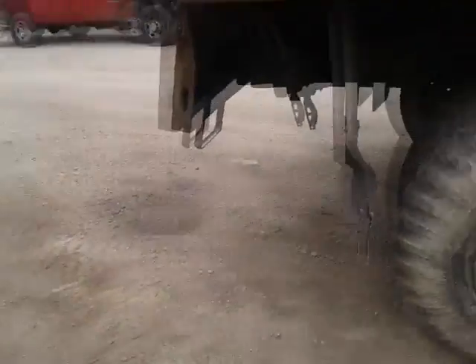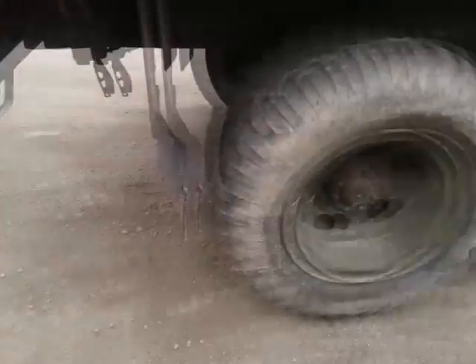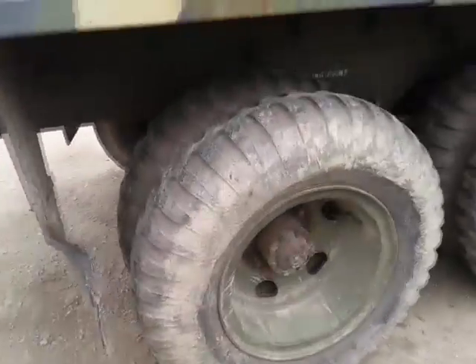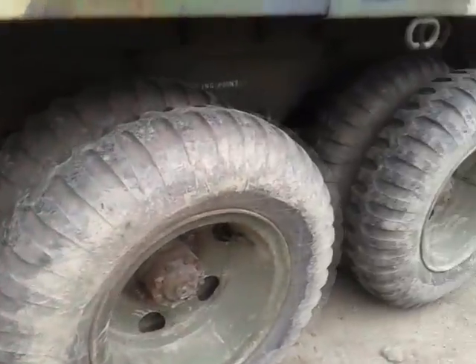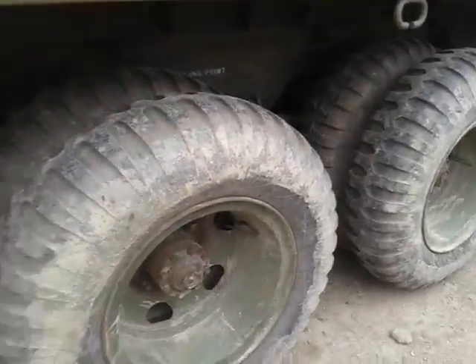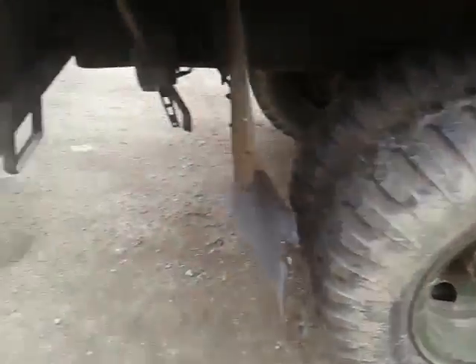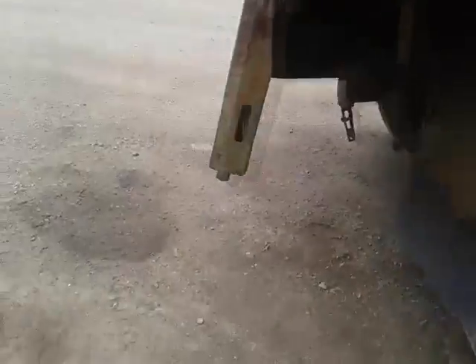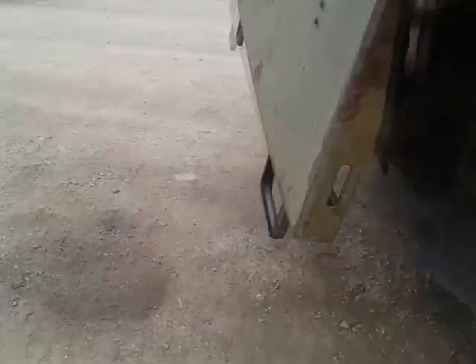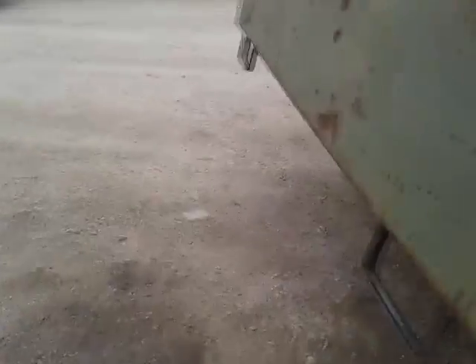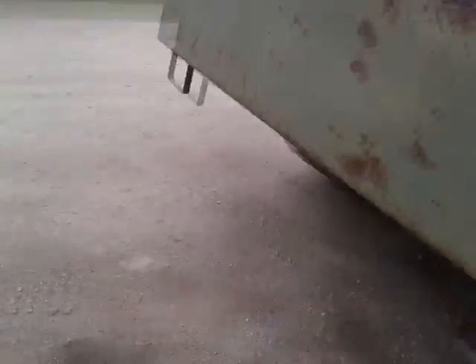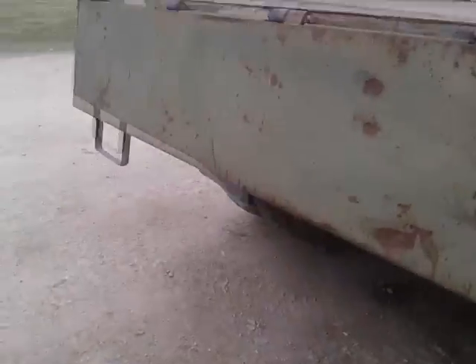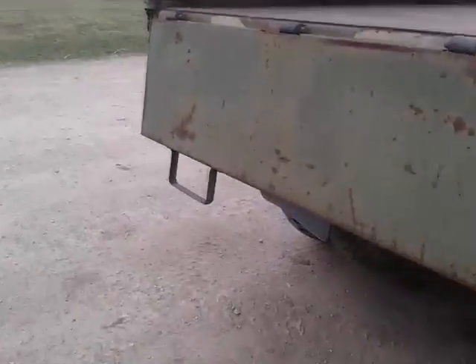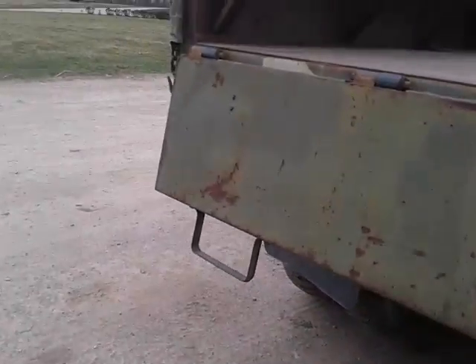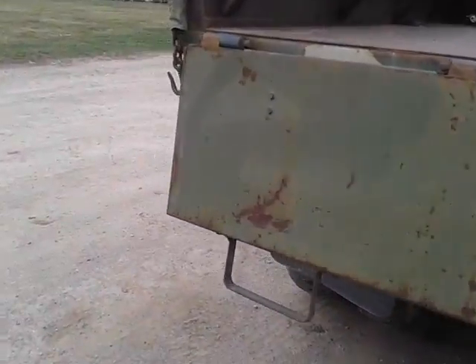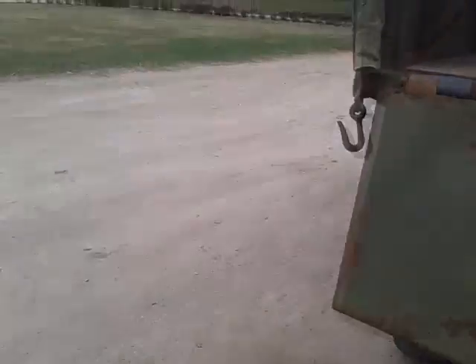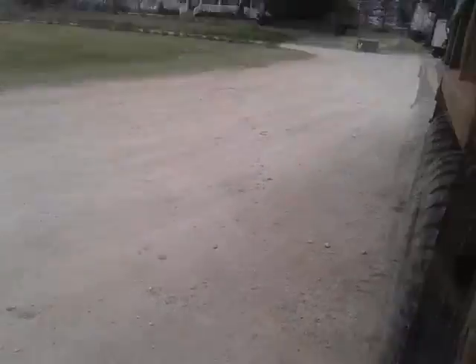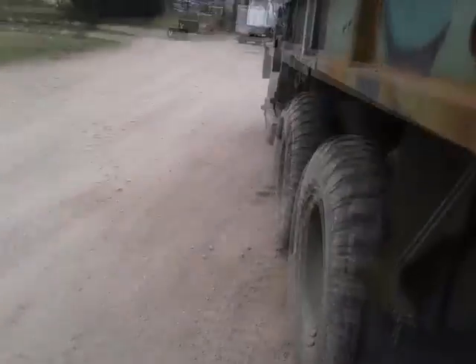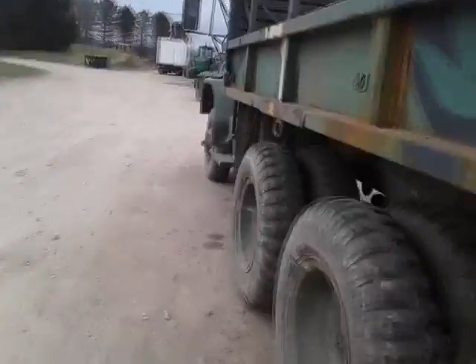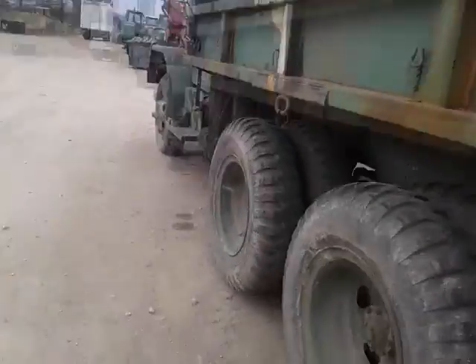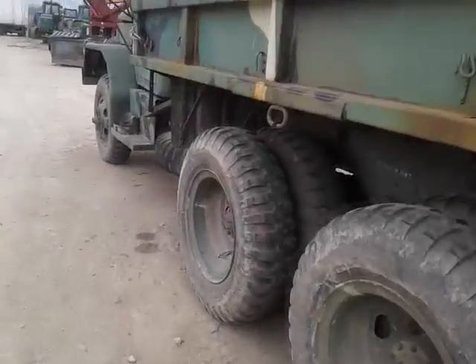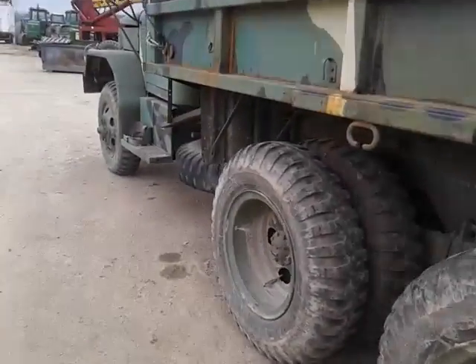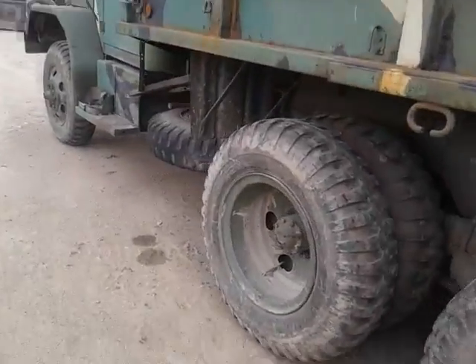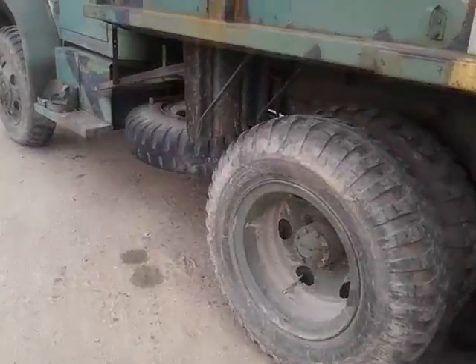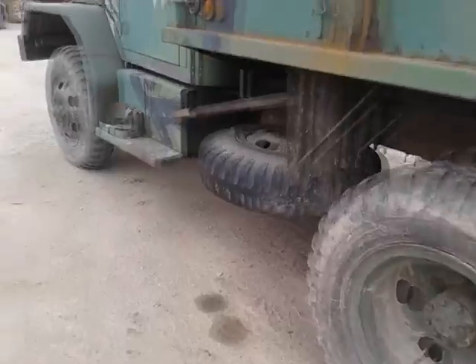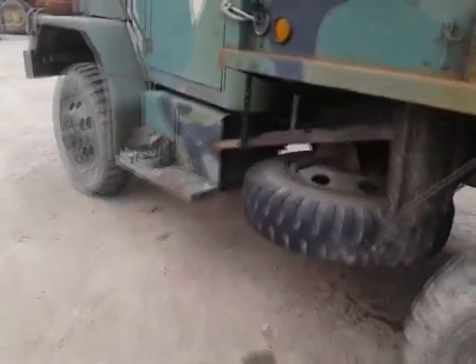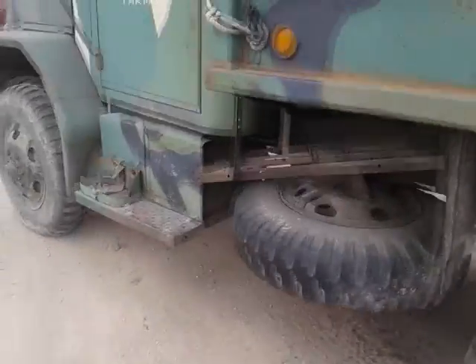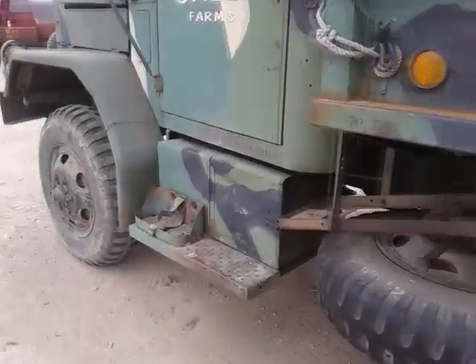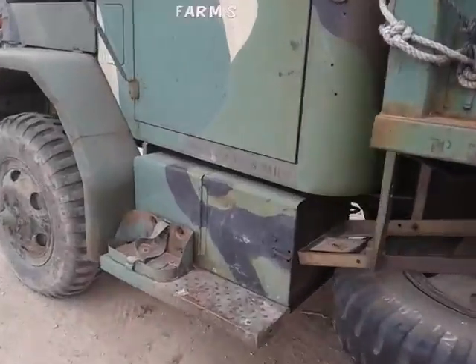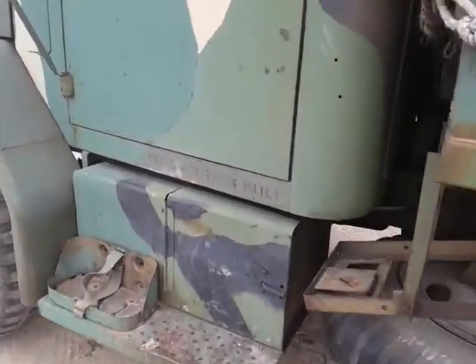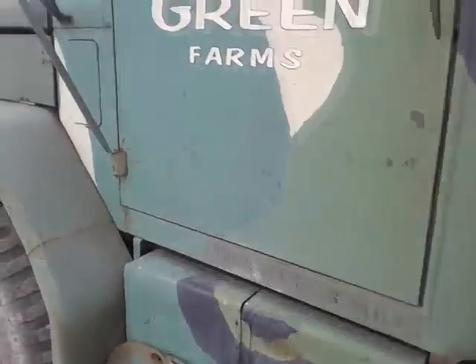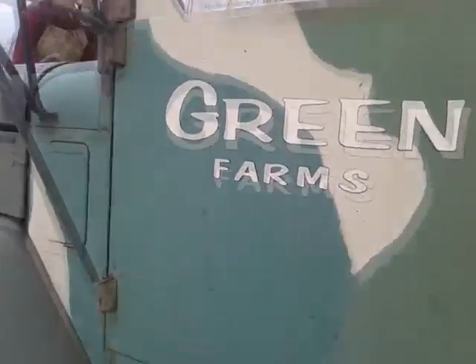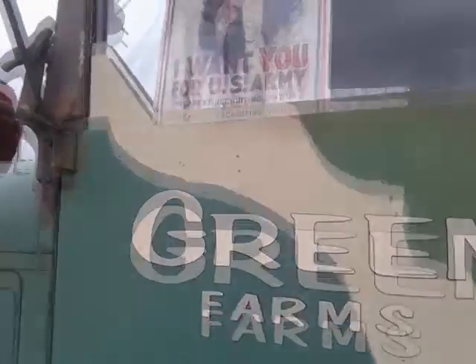The tires are good. It's showing 41,000 miles. The gauges seem to be working. It's got a good canvas top. It's got the Mack six-cylinder diesel in it.